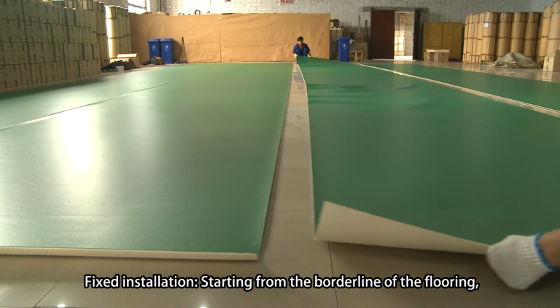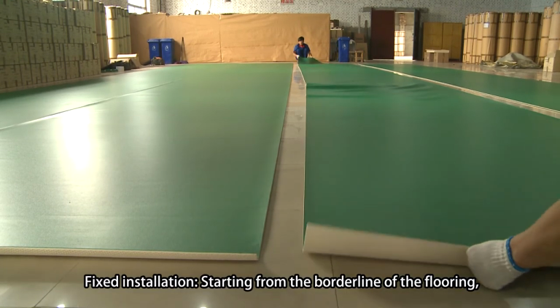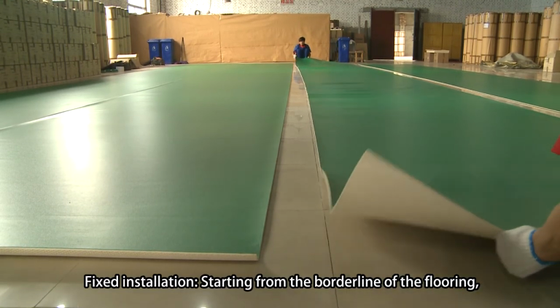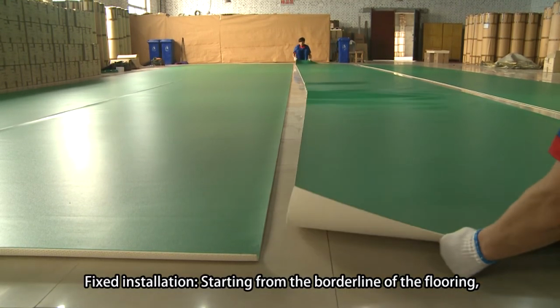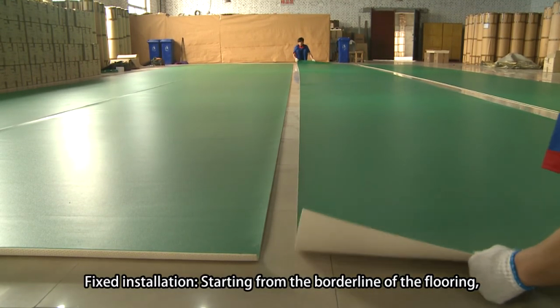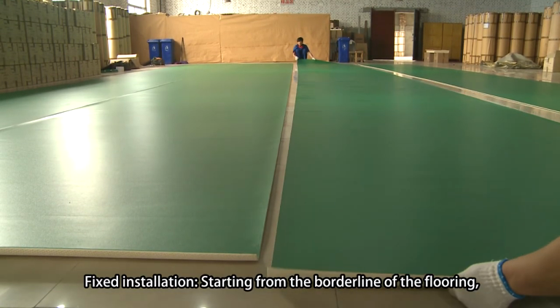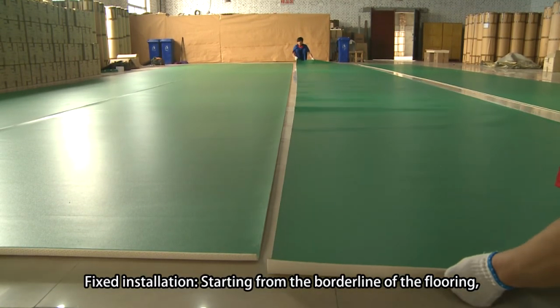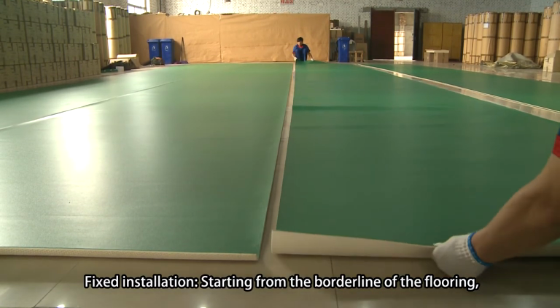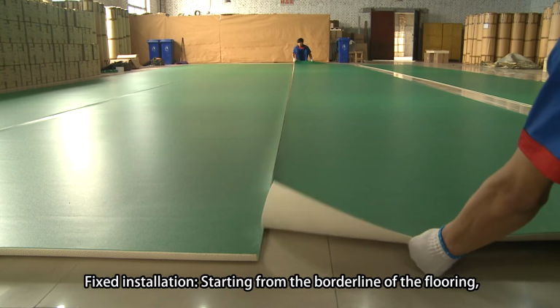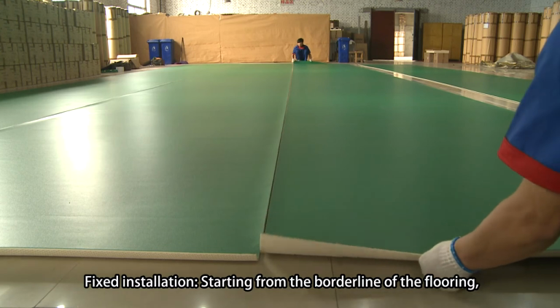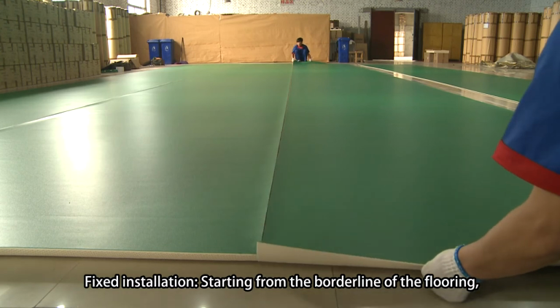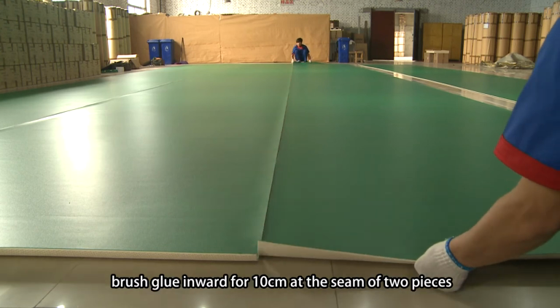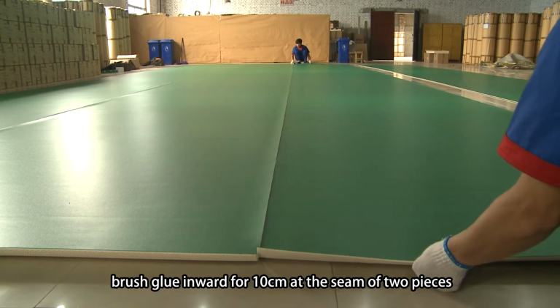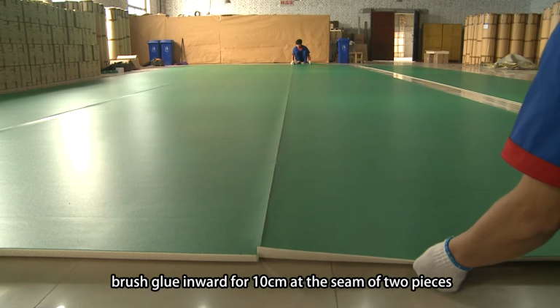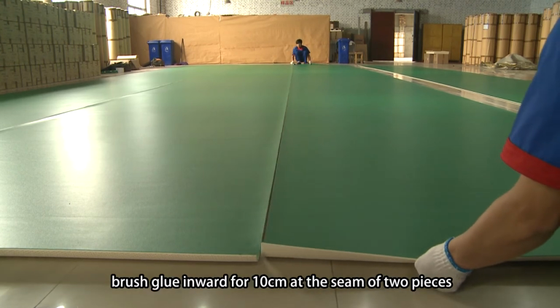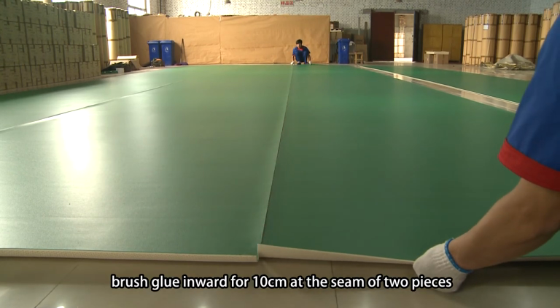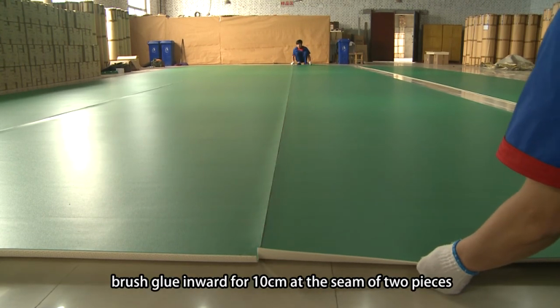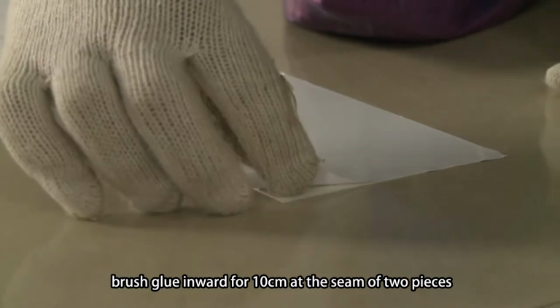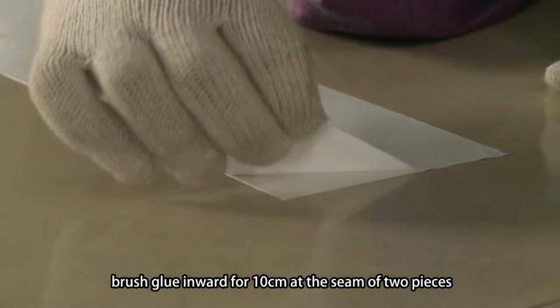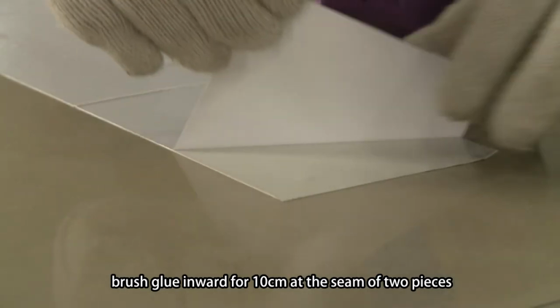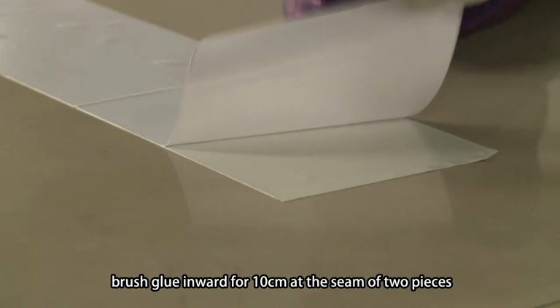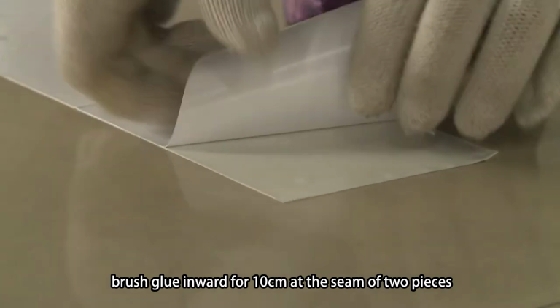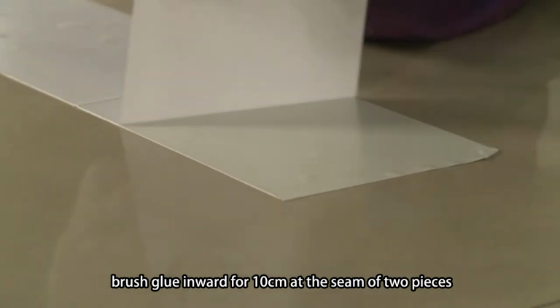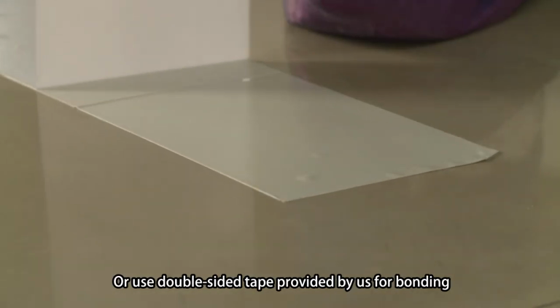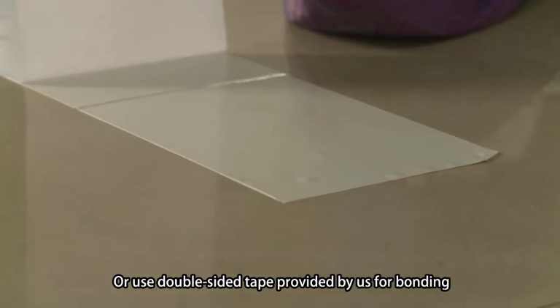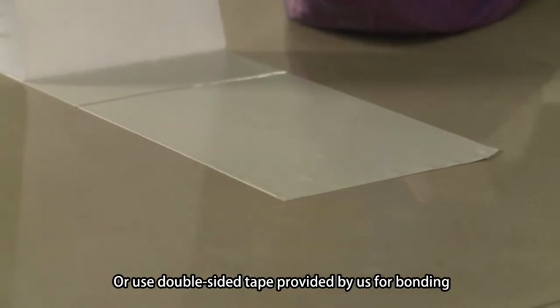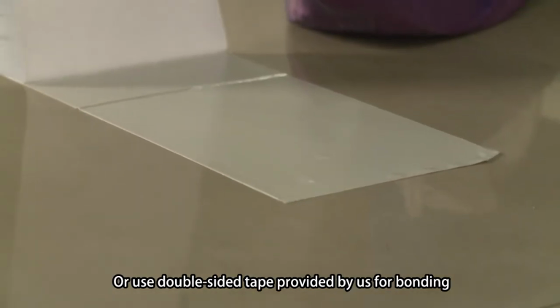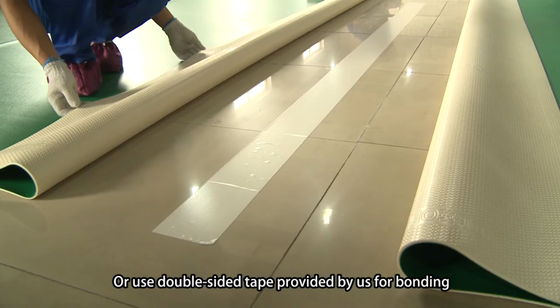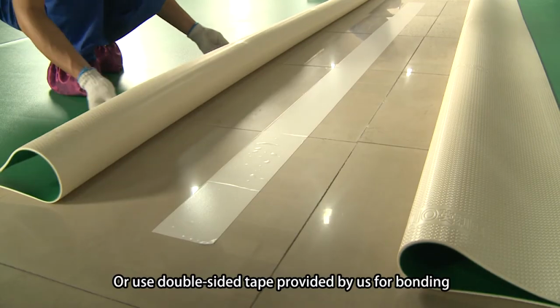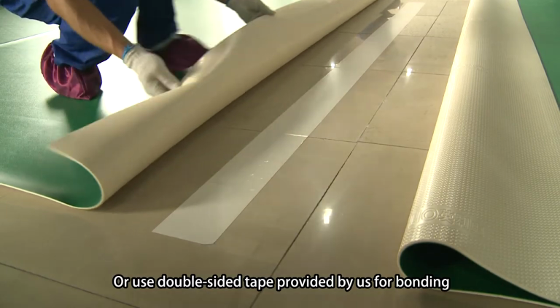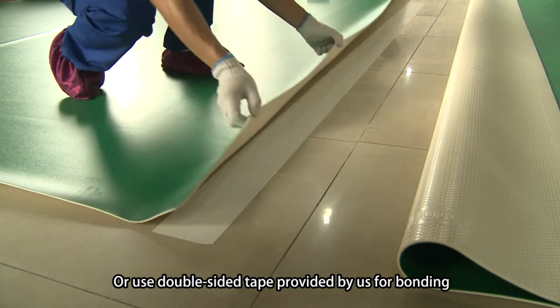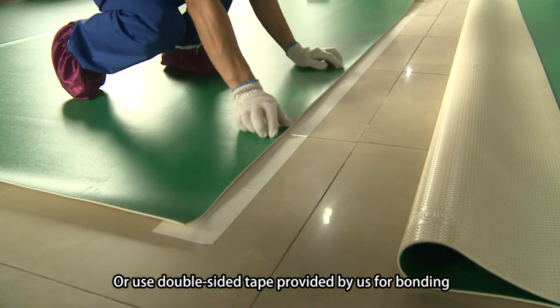No.2, fixed installation: starting from the borderline of the flooring, brush glue inward for 10cm at the seam of 2 pieces. Or use double-sided tape provided for bonding.